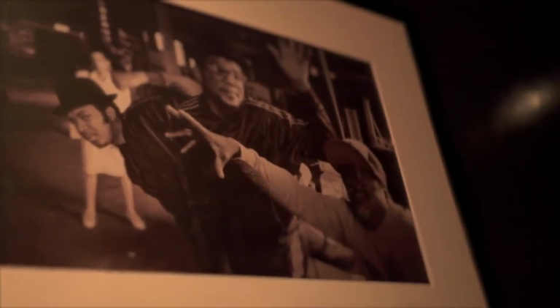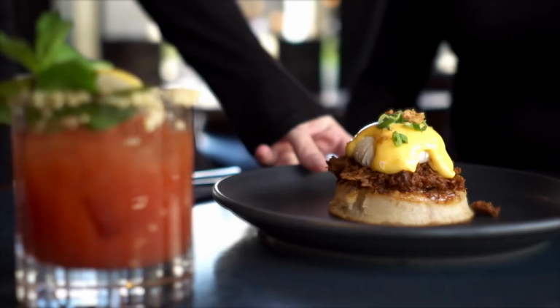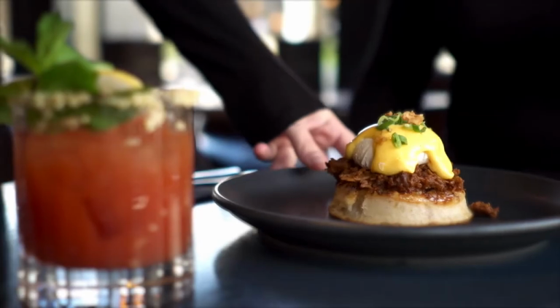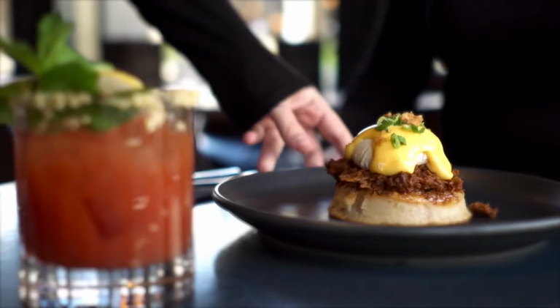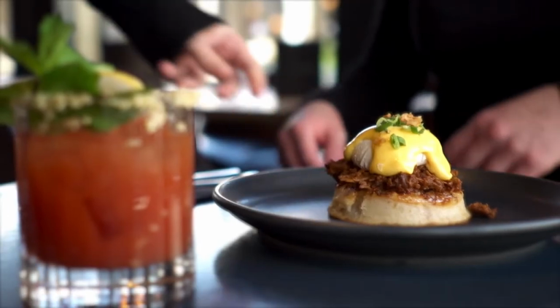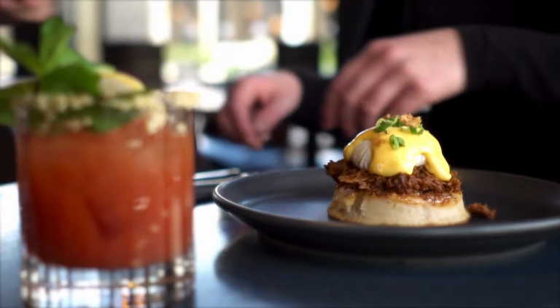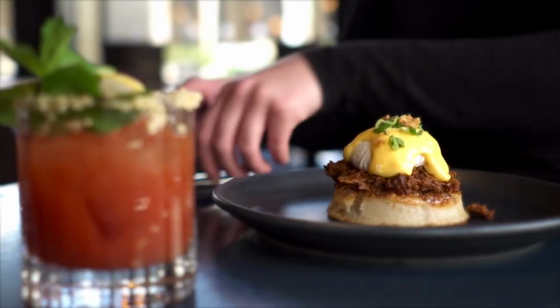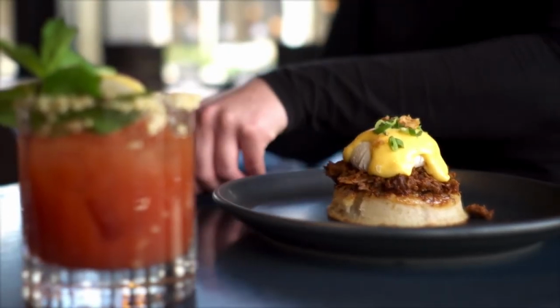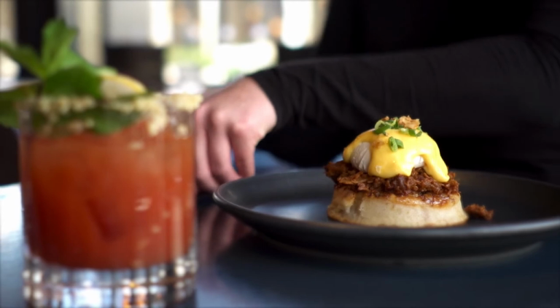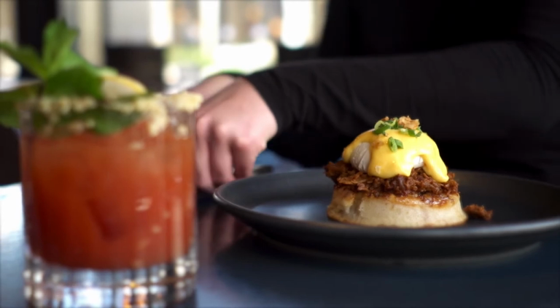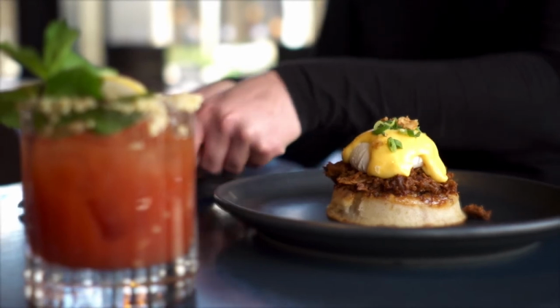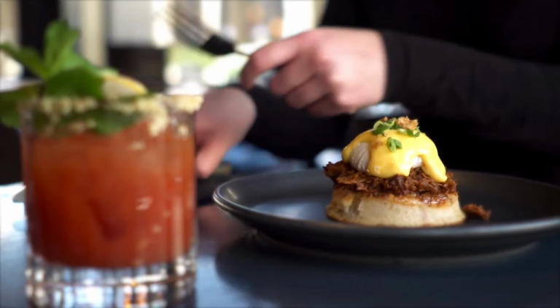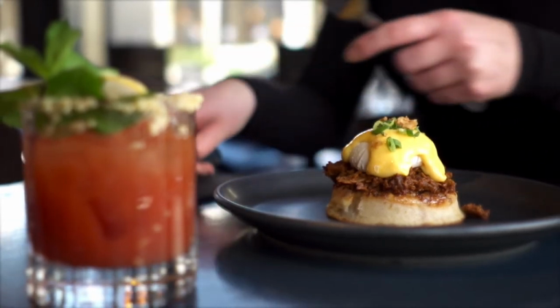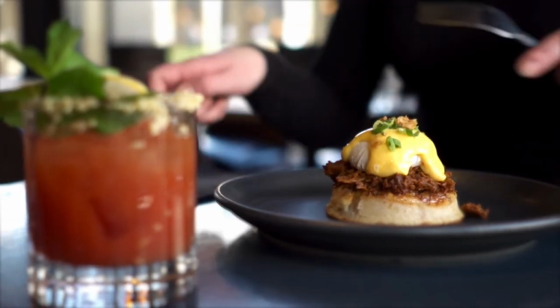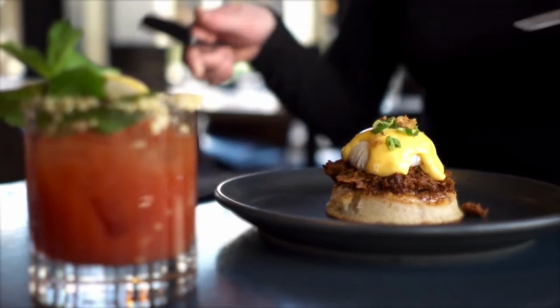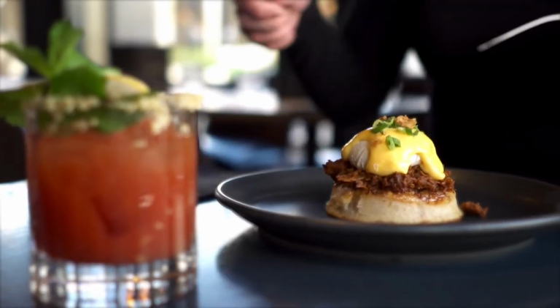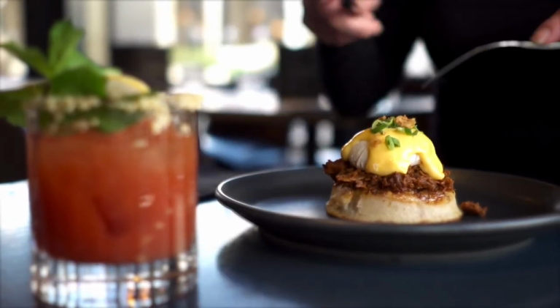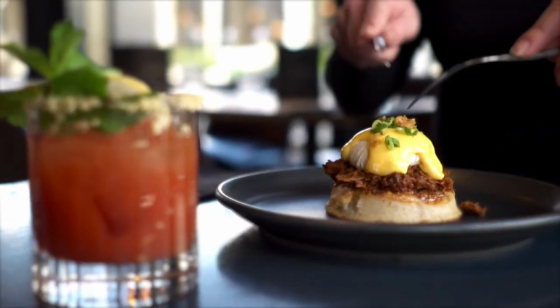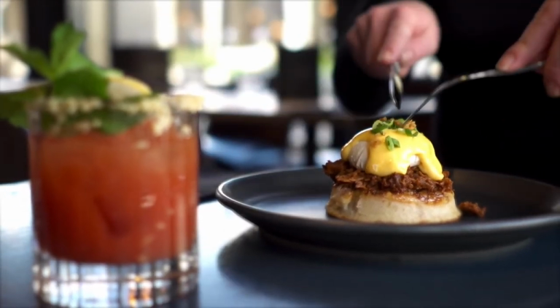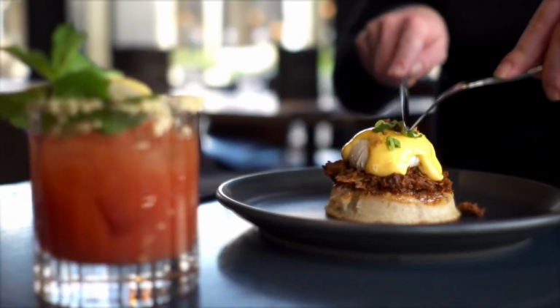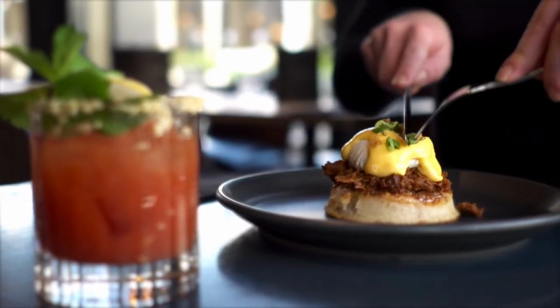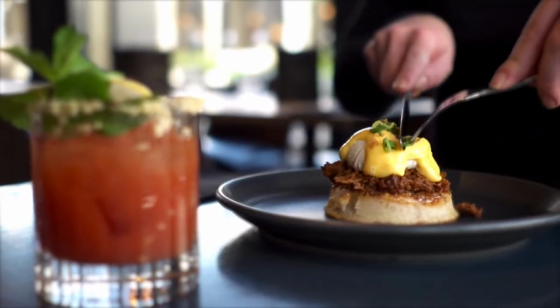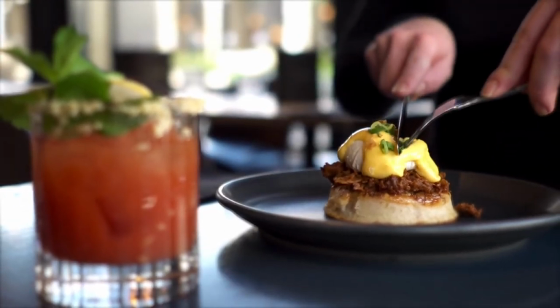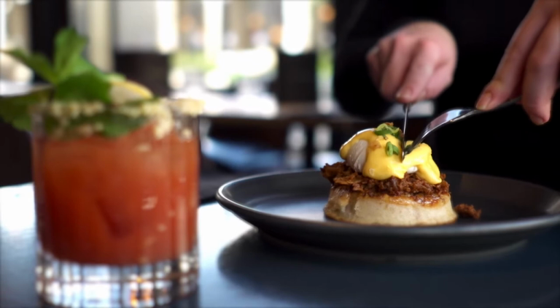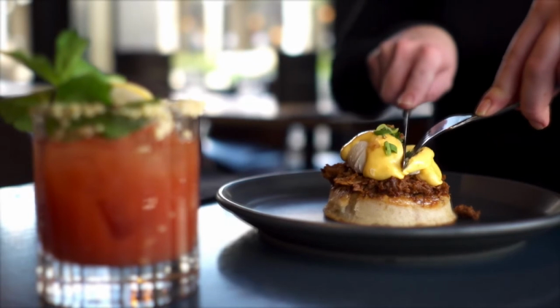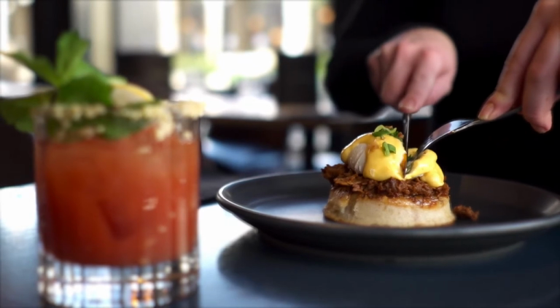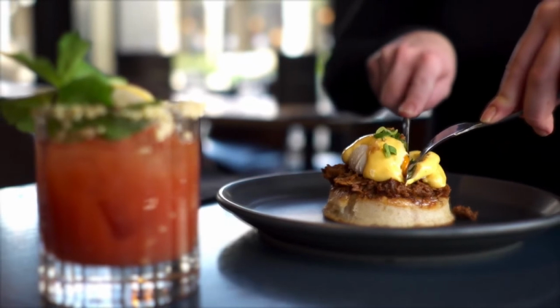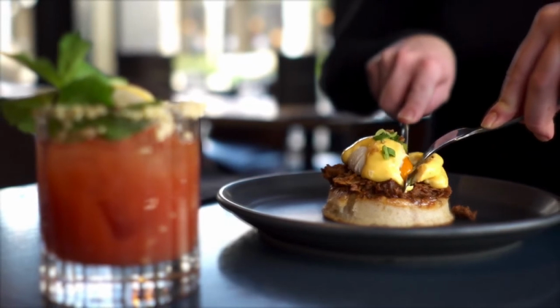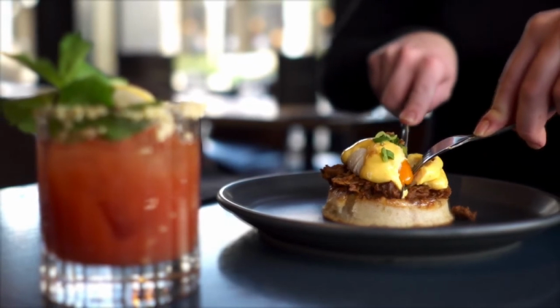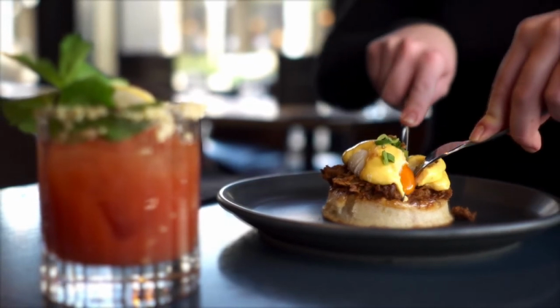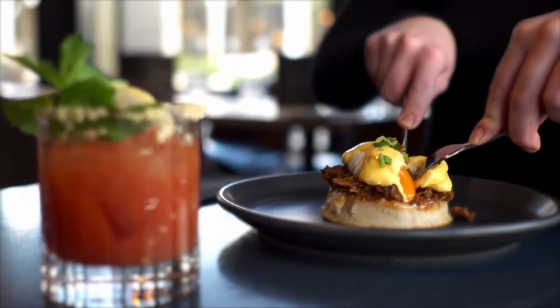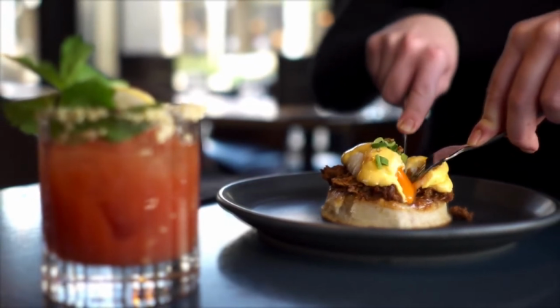So we're doing a short rib crumpet, which is a crumpet spread with marmite butter, topped with braised BBQ beef short rib, topped again with a Clarence Court poached egg and then finished with hollandaise, crispy shallots and spring onions.